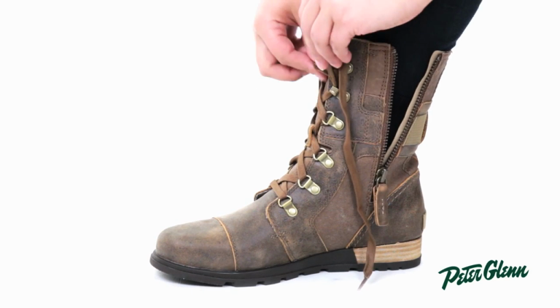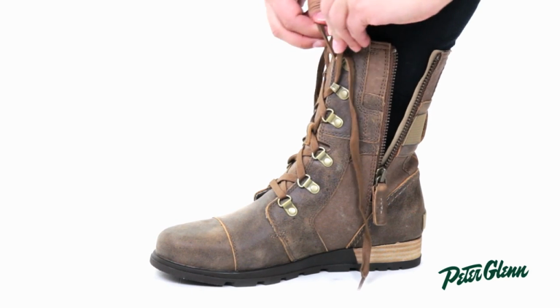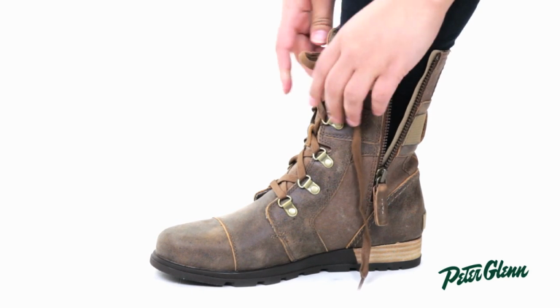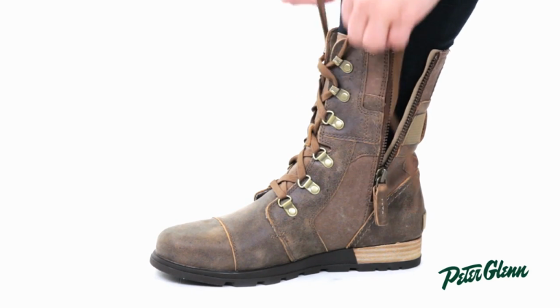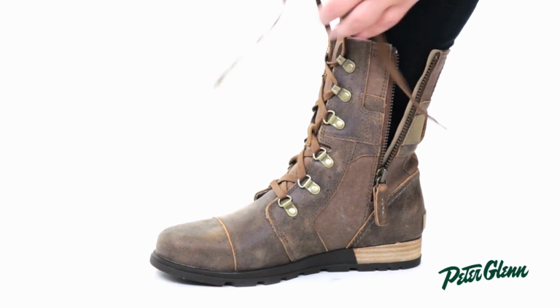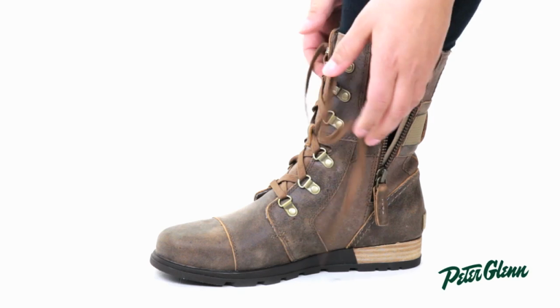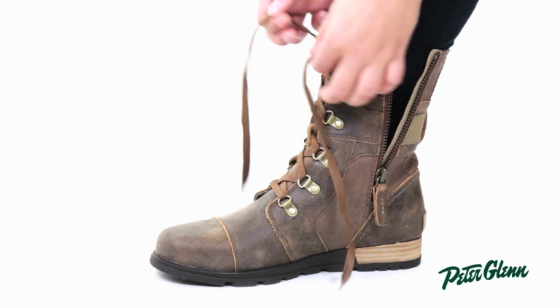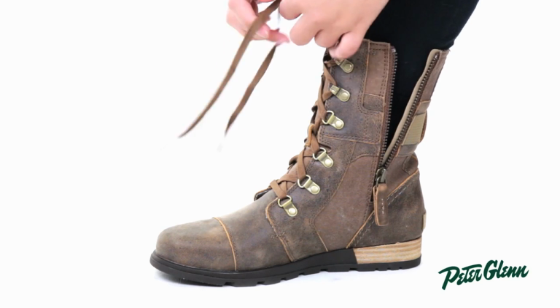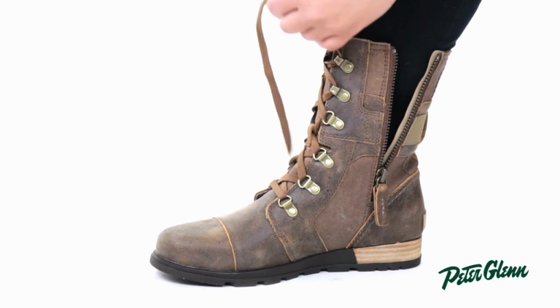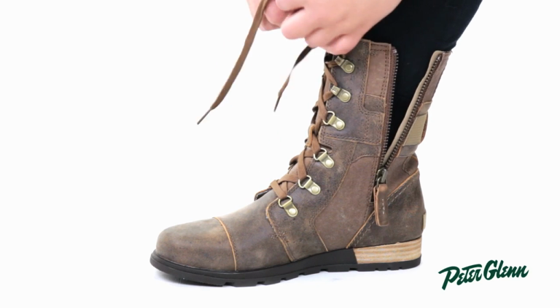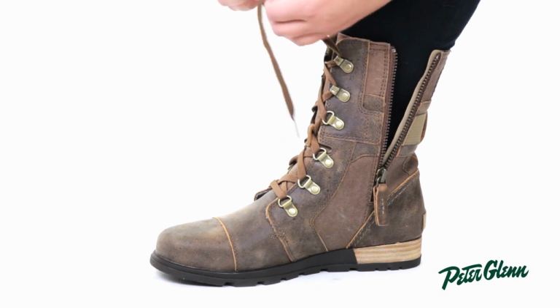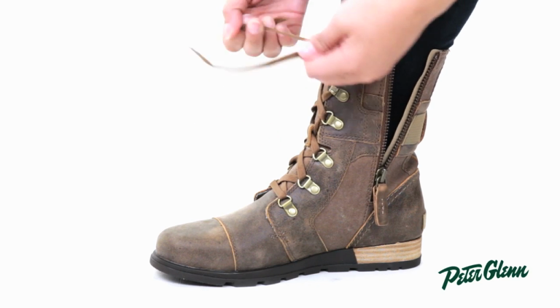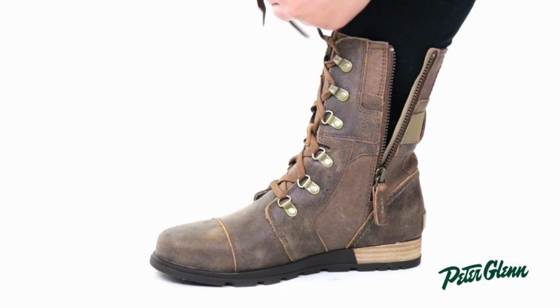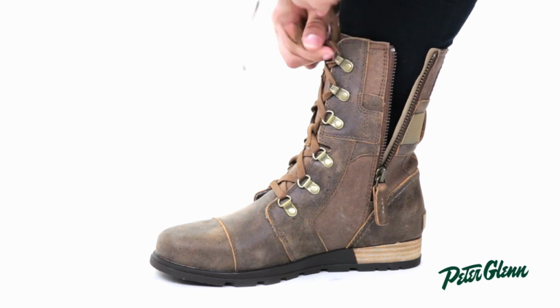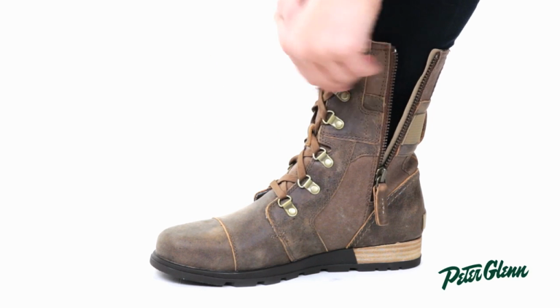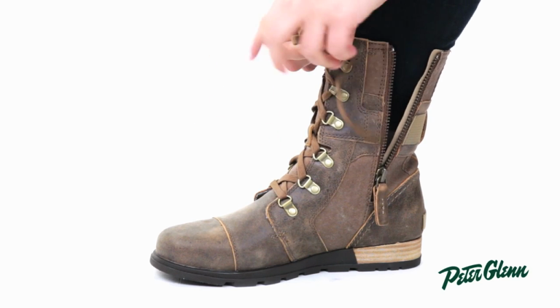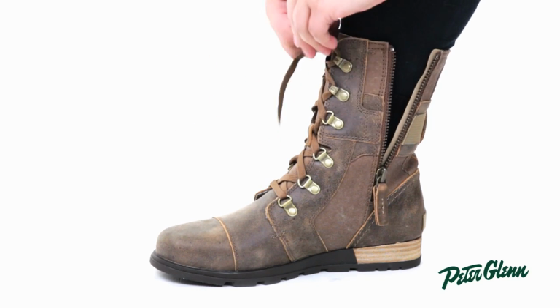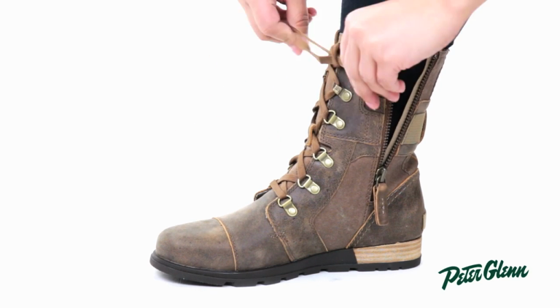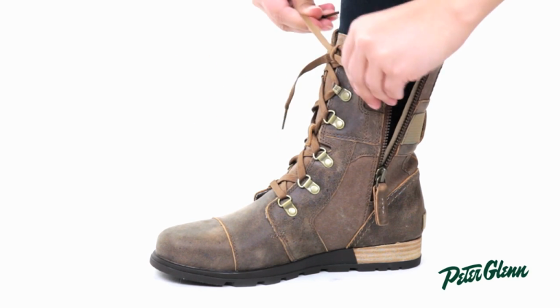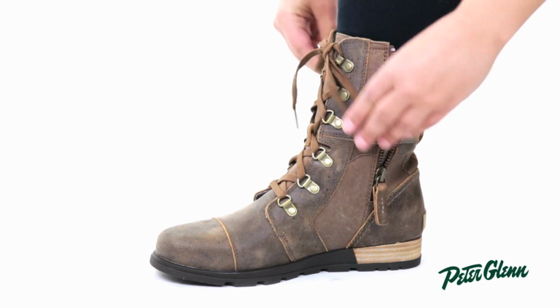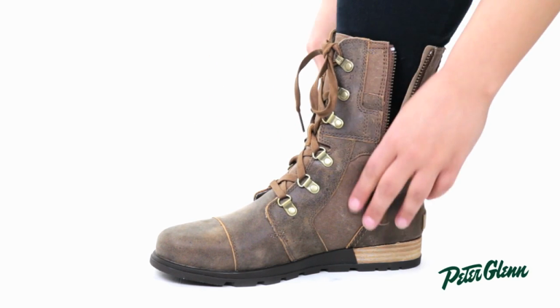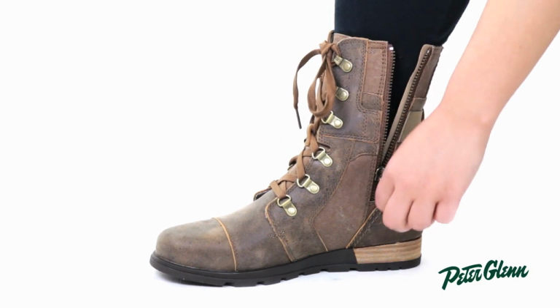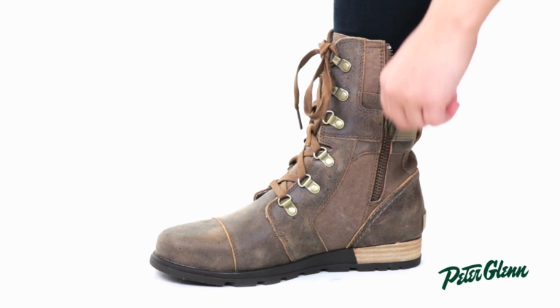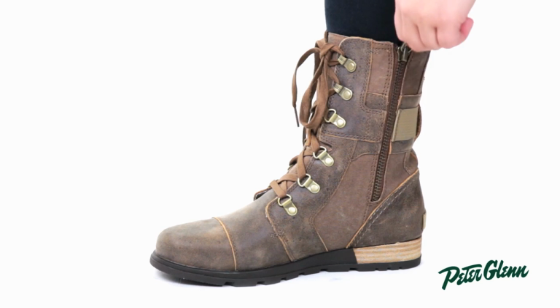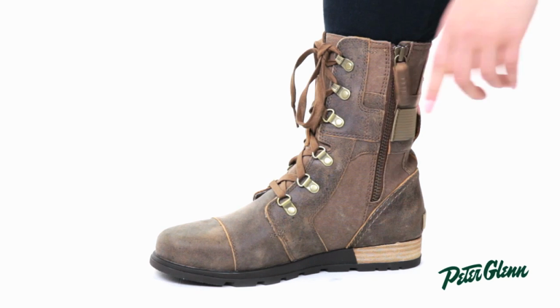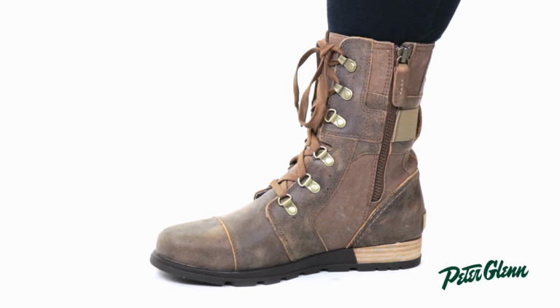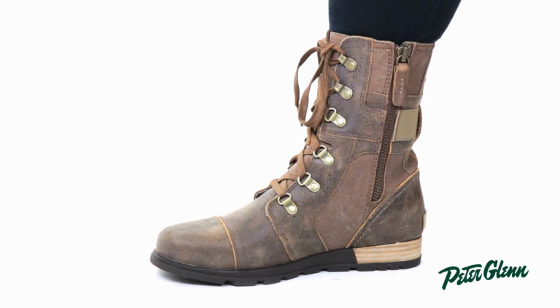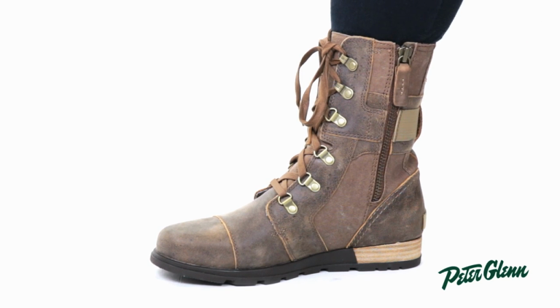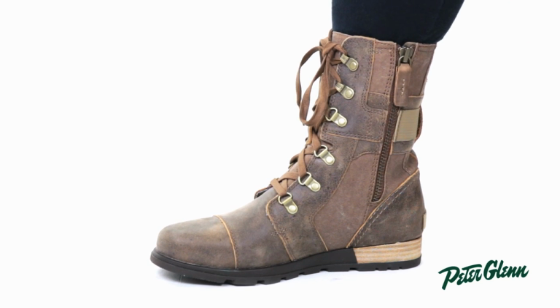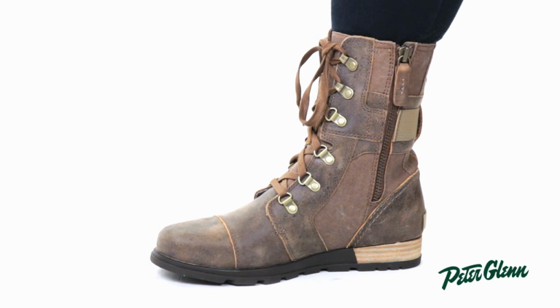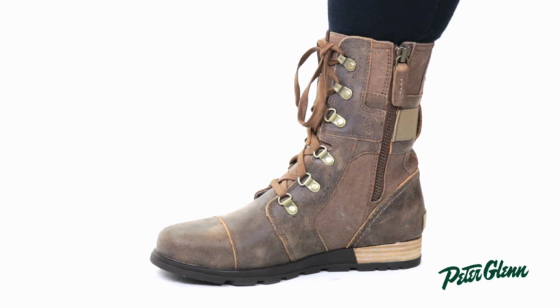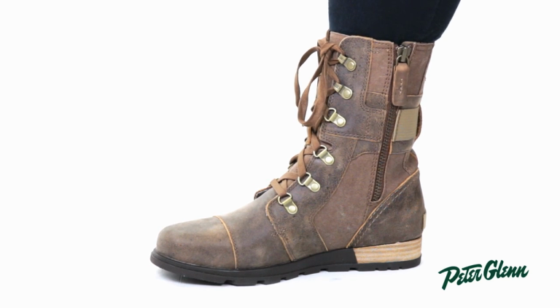If your ankle is smaller than your calf you can just tighten it right around there, and to actually get the boot on and off you use the zipper that's on the inside — so really quickly, just to get them on and off.